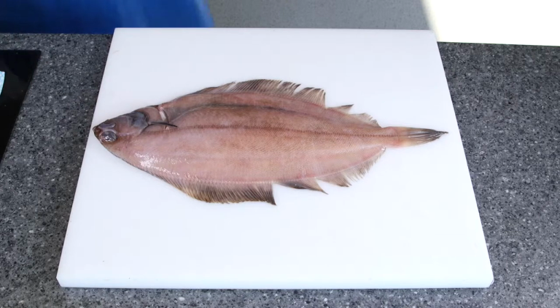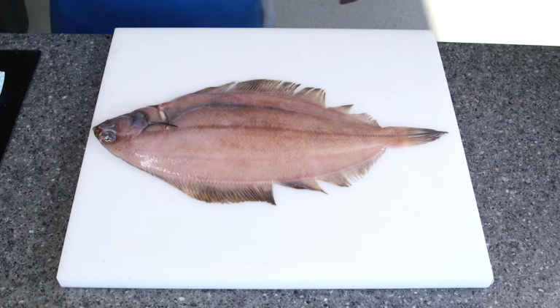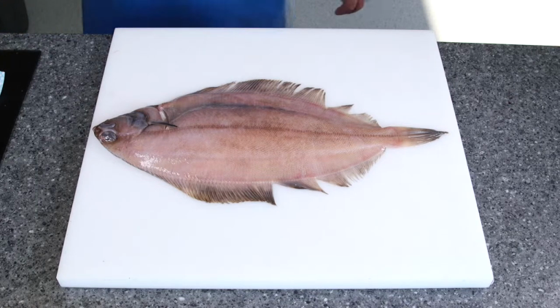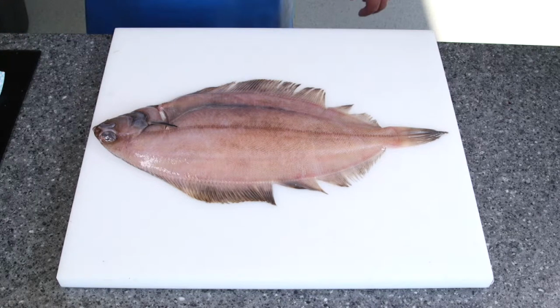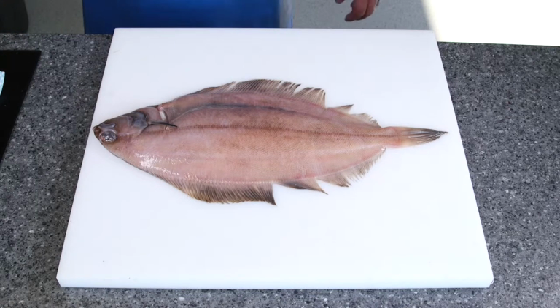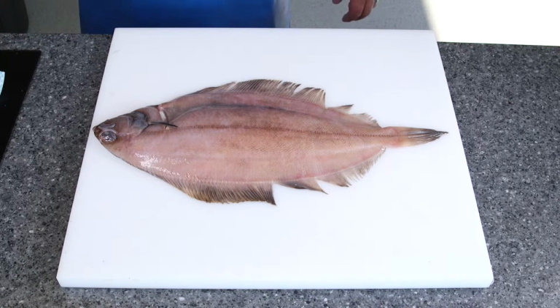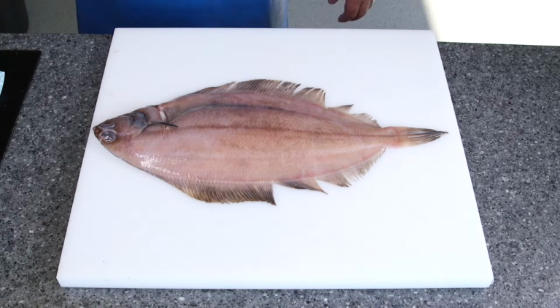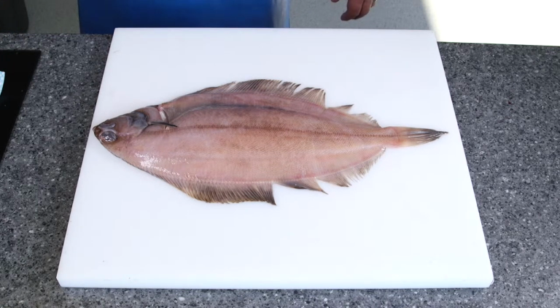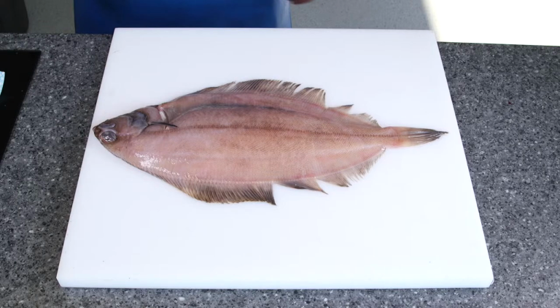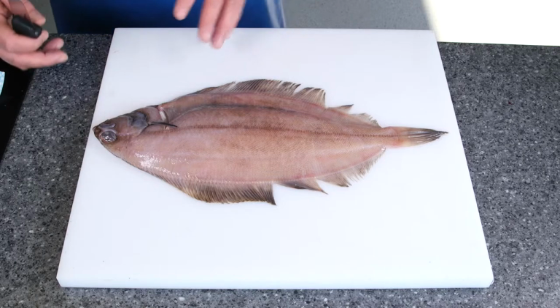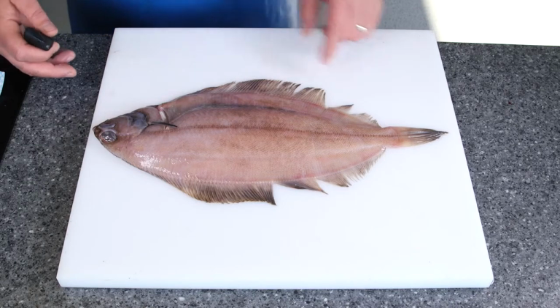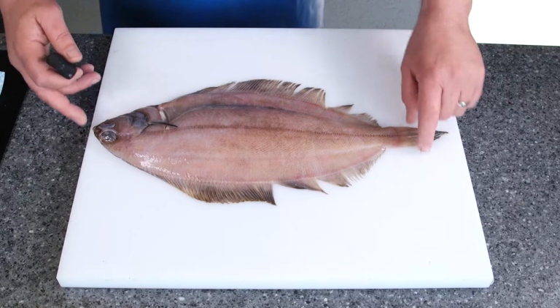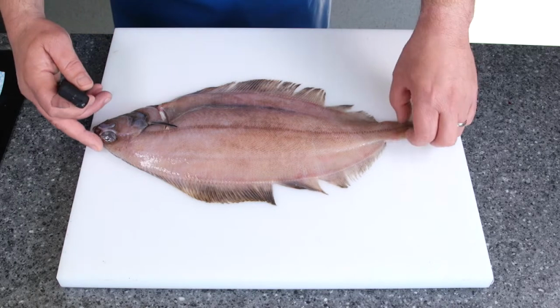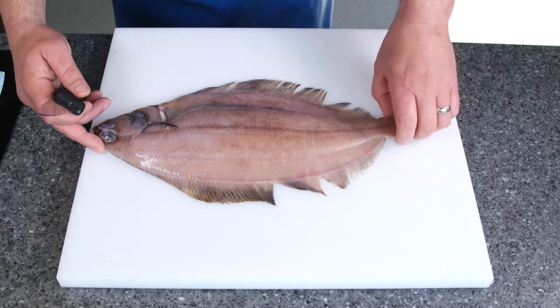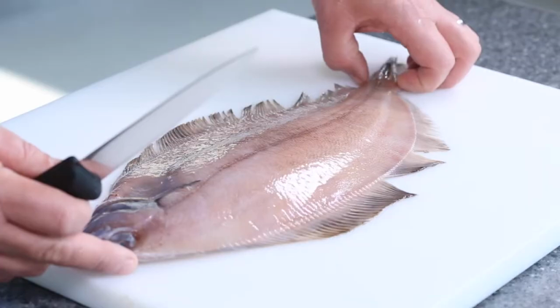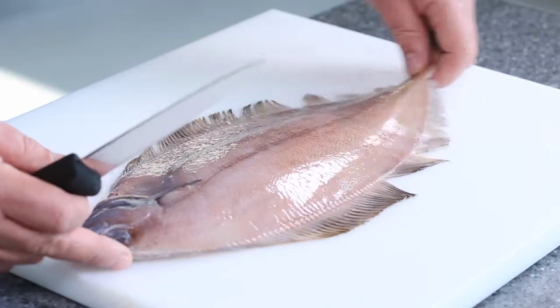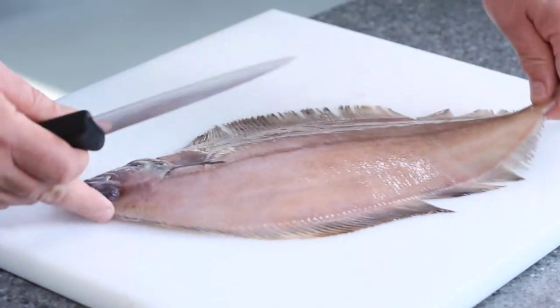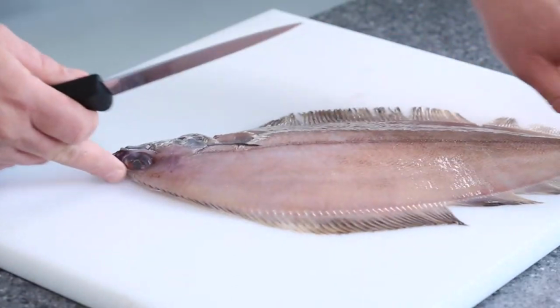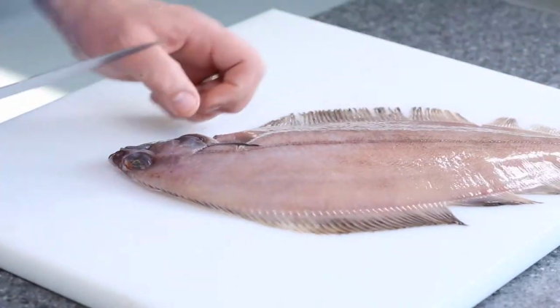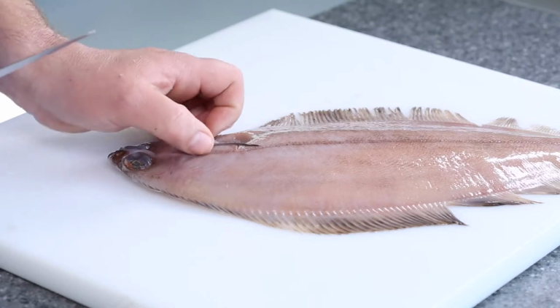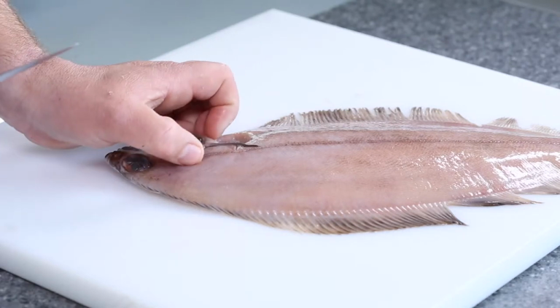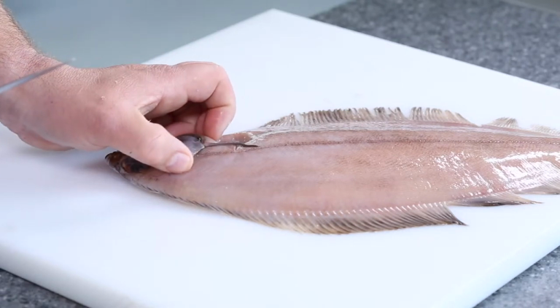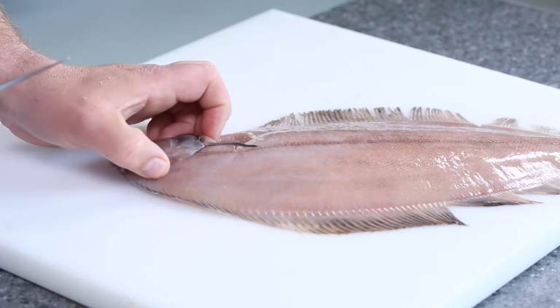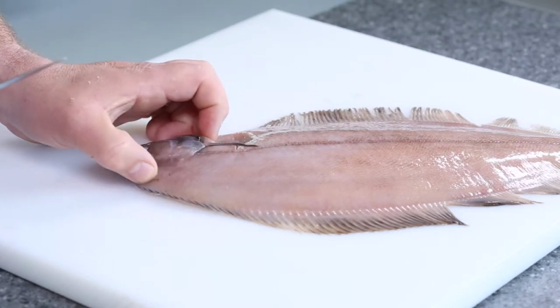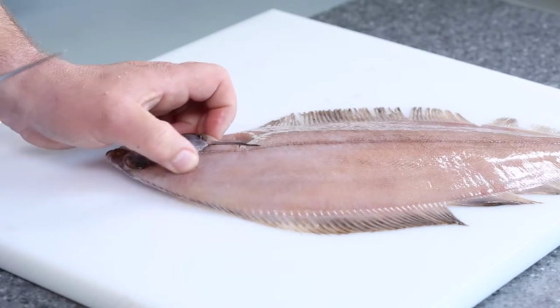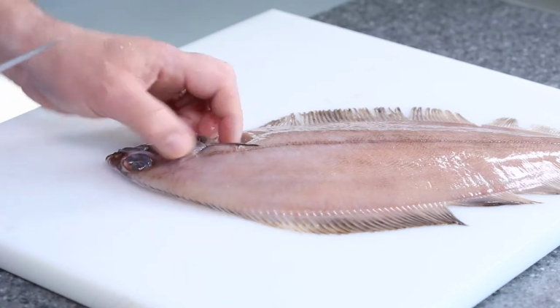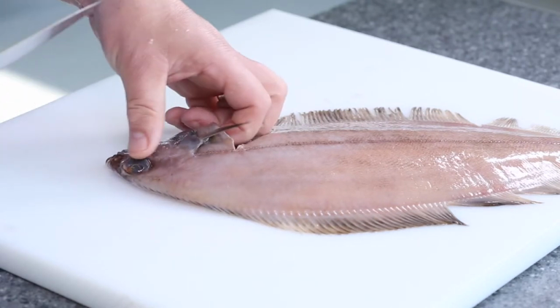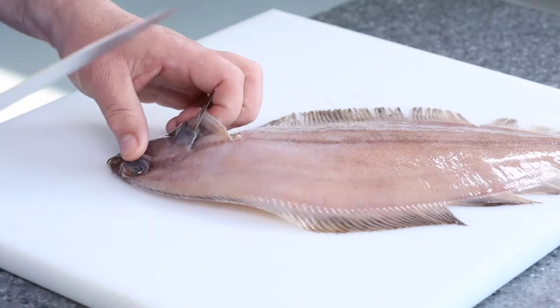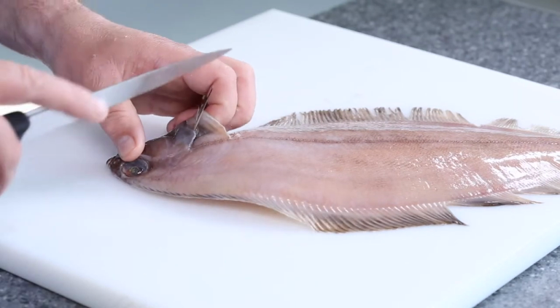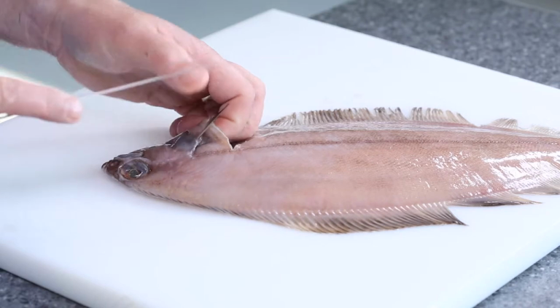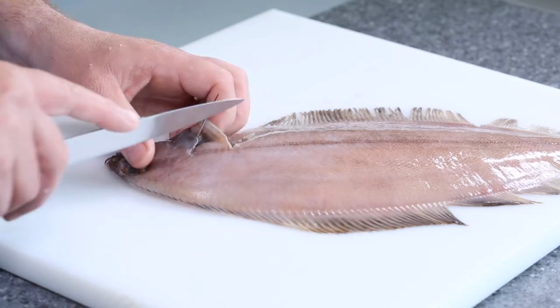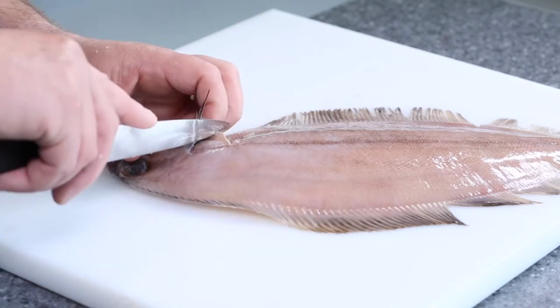So this session what we'll be doing is I'll be skinning this witch, so I'll be taking the dark skin off. First of all what I'm going to do is just turn the fish round, I'm going to find where the fleshy part is, make it nice and taut using the tip of my knife.